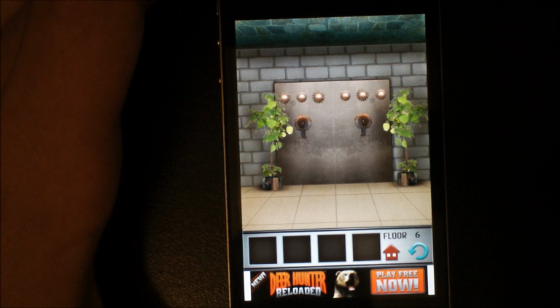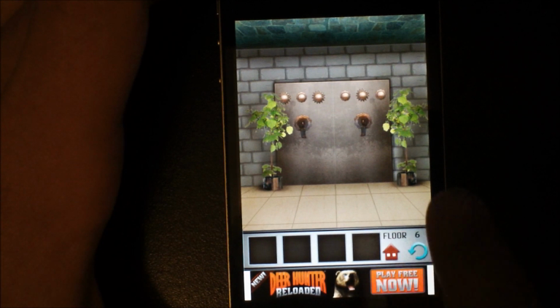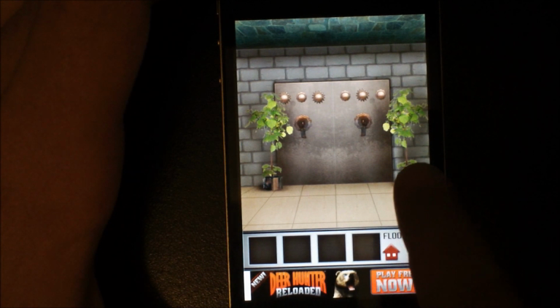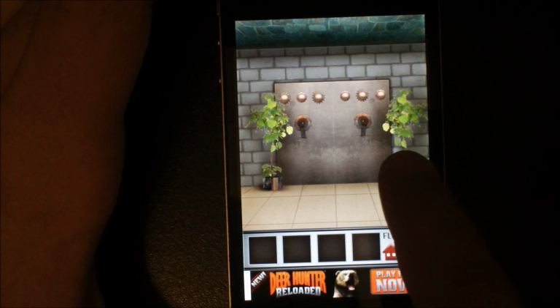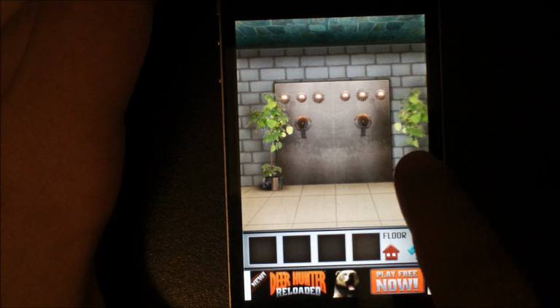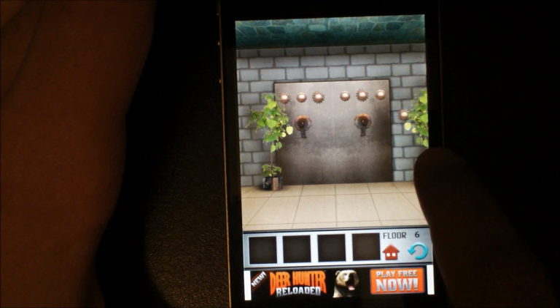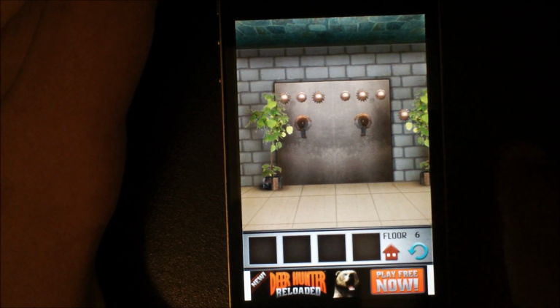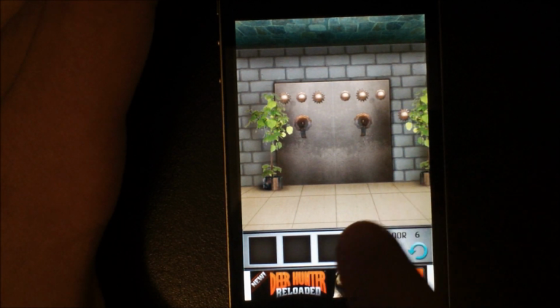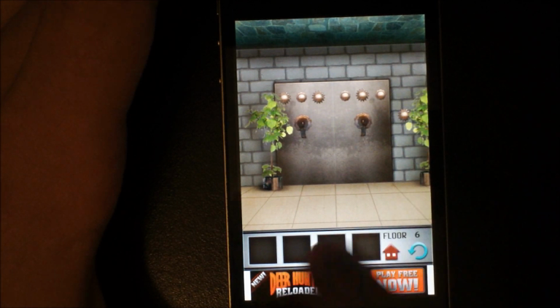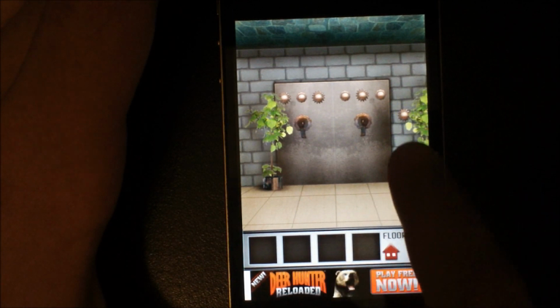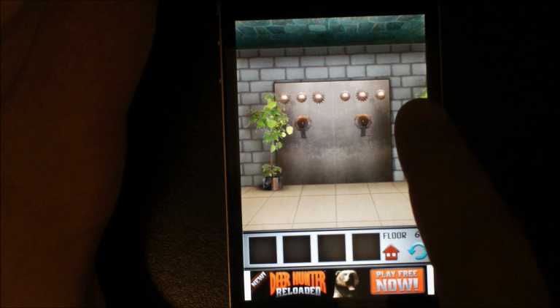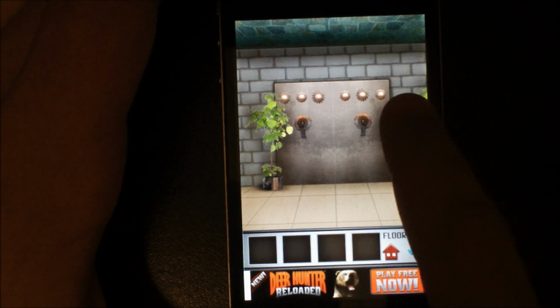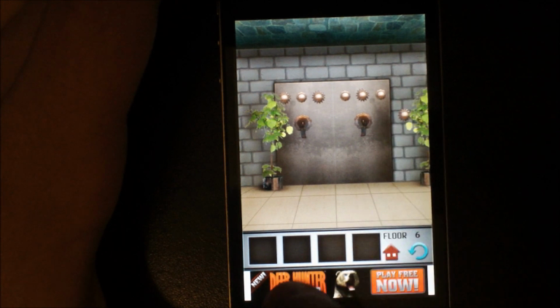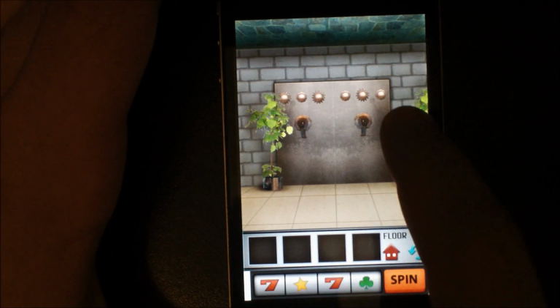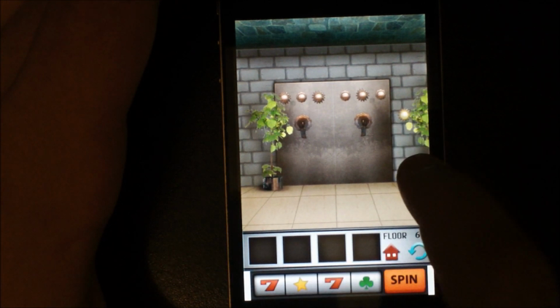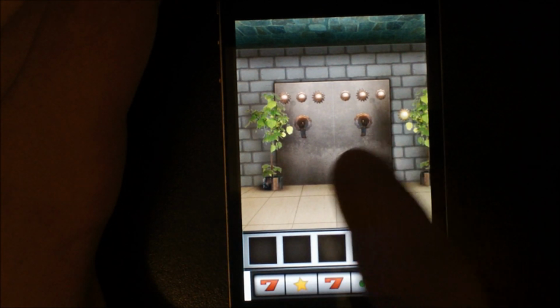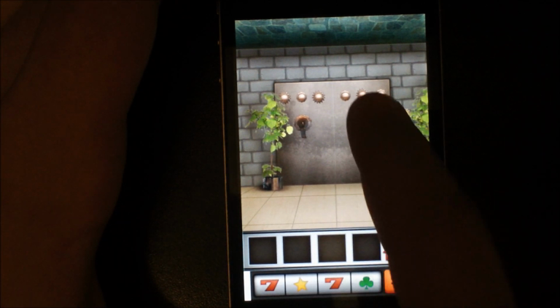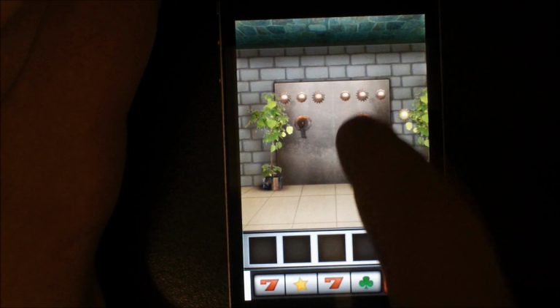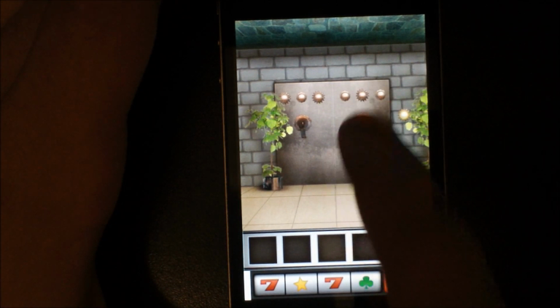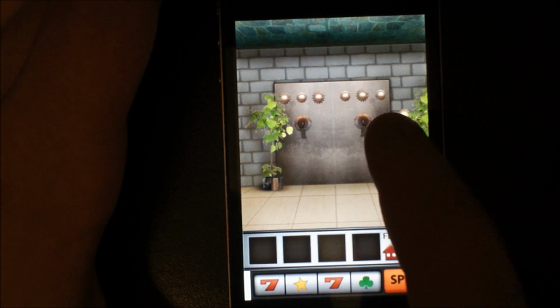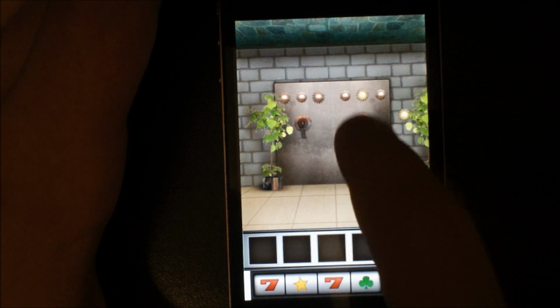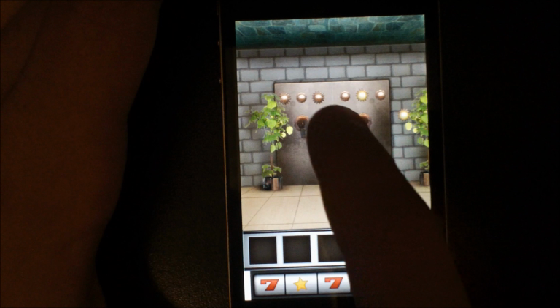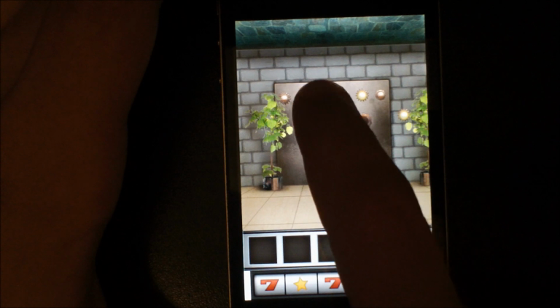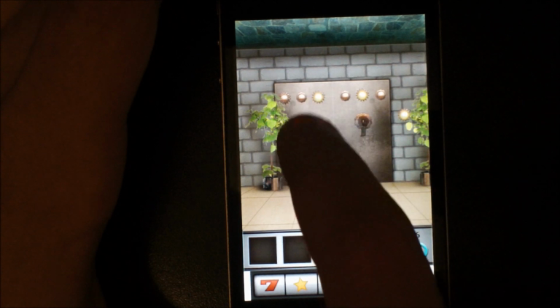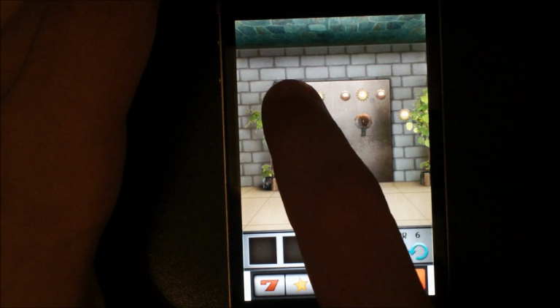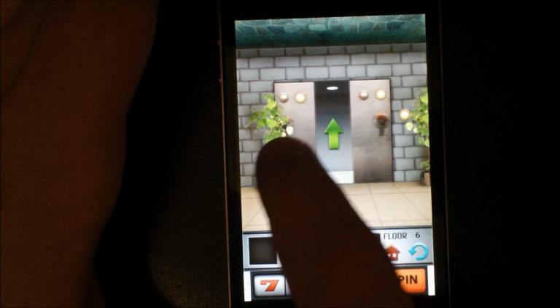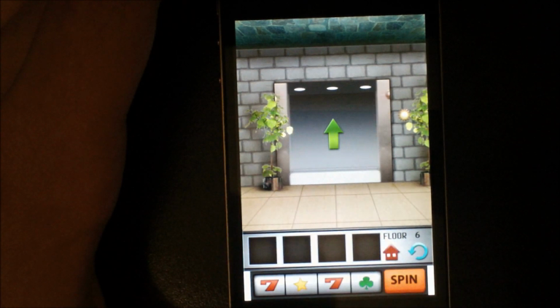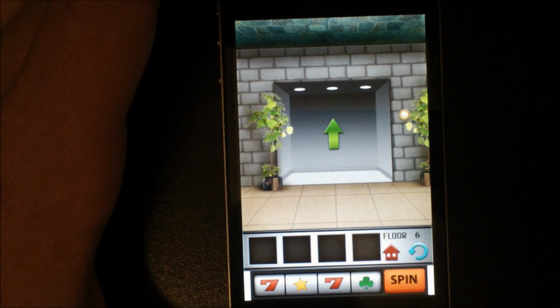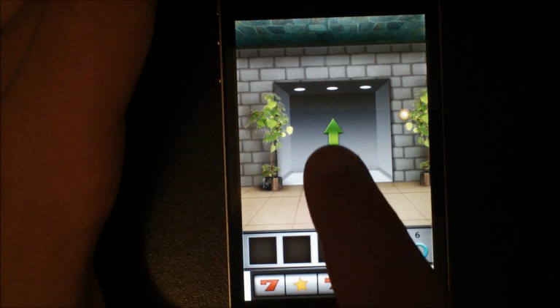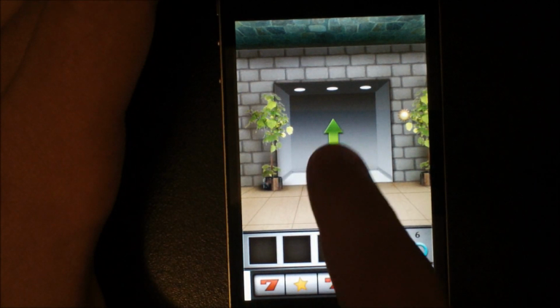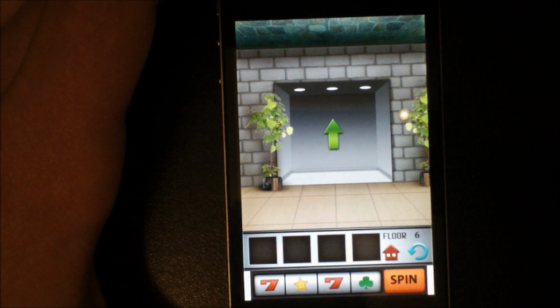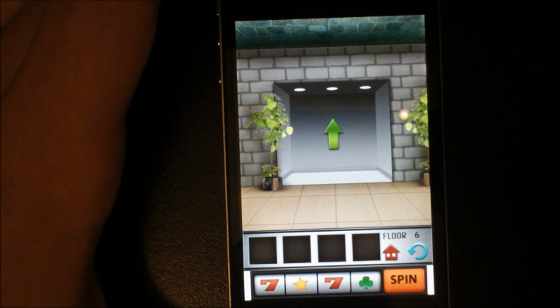First thing you want to do is move this plant over there, and you will see that you can press that button — it looks like a sun. So press it: that sun right there, this sun, and this sun, and you'll be able to go to floor number seven.